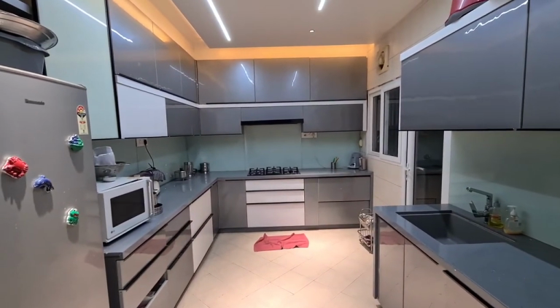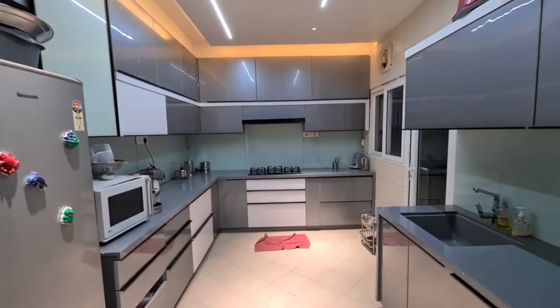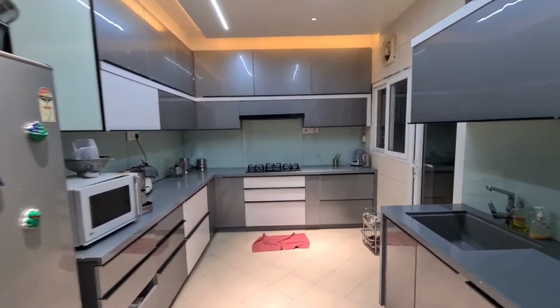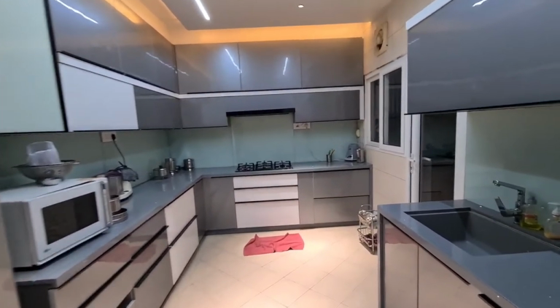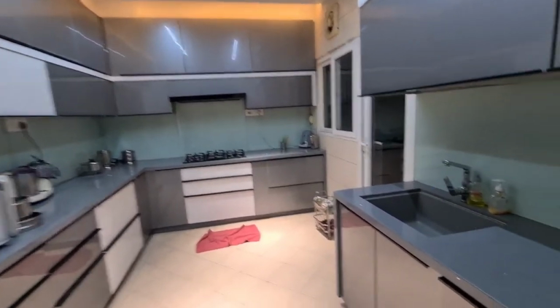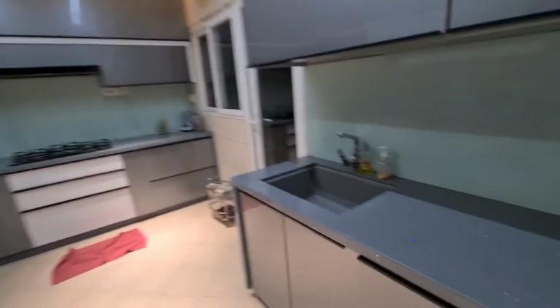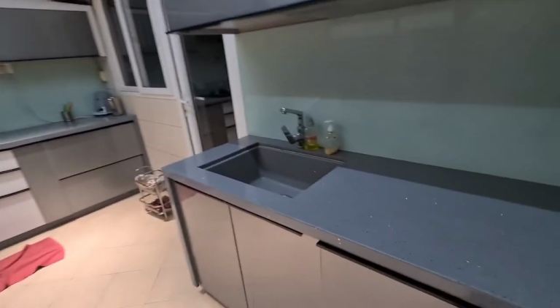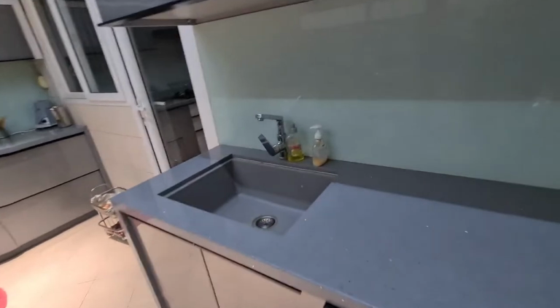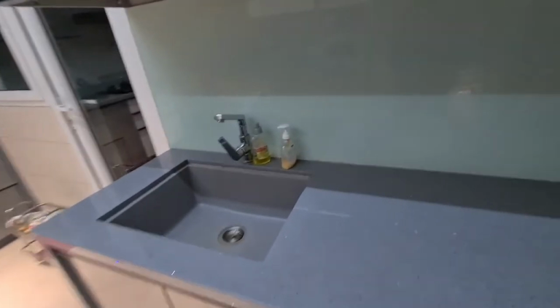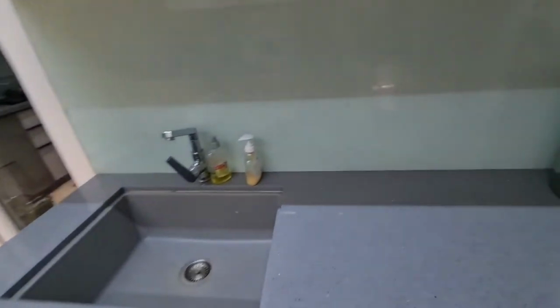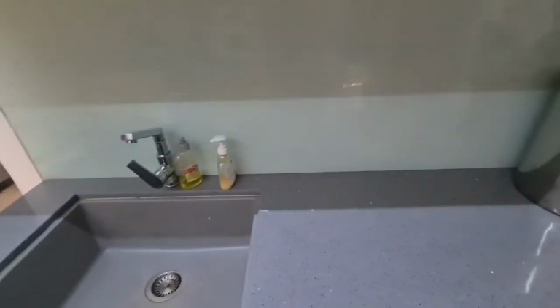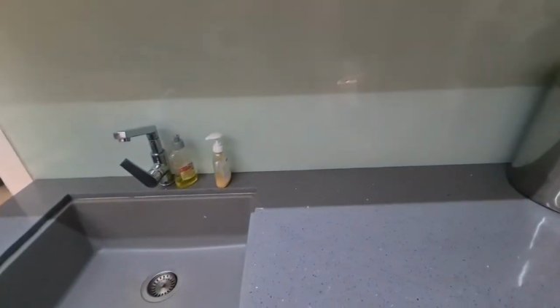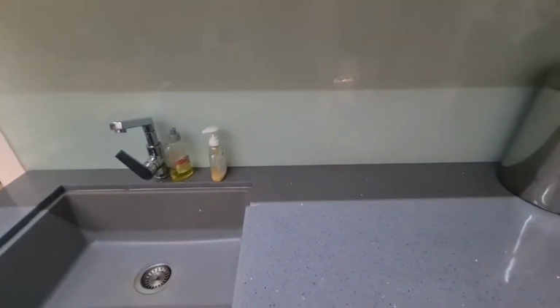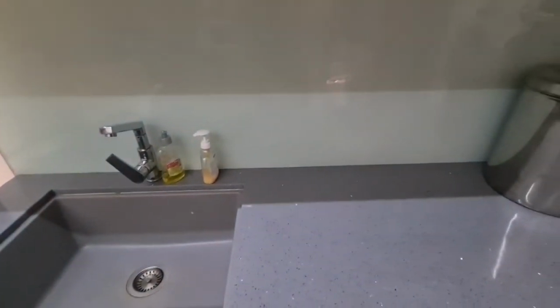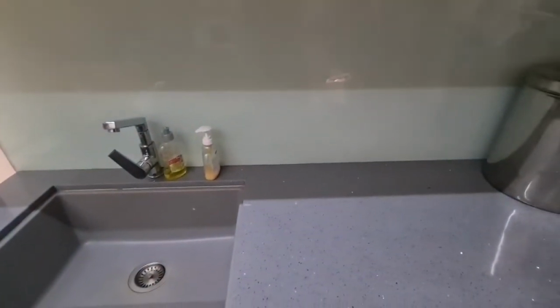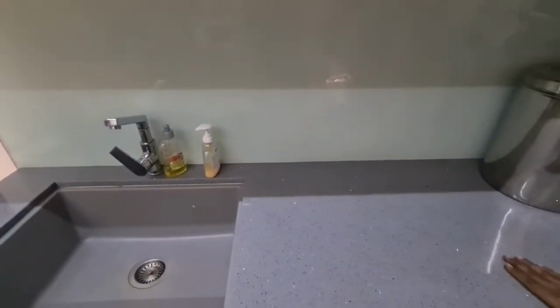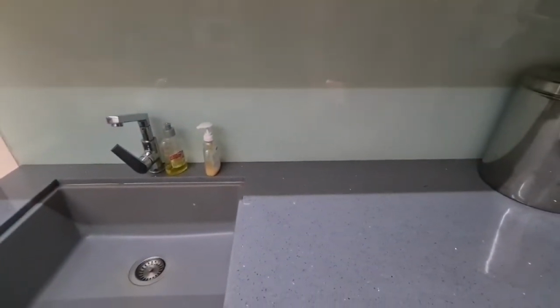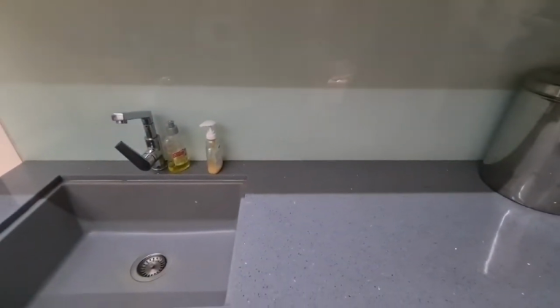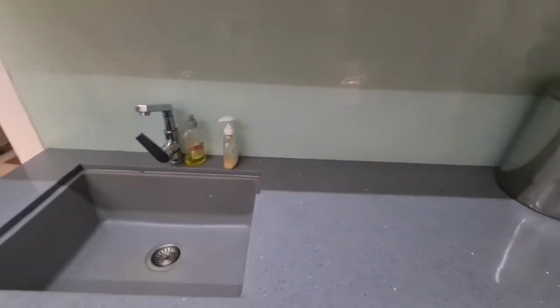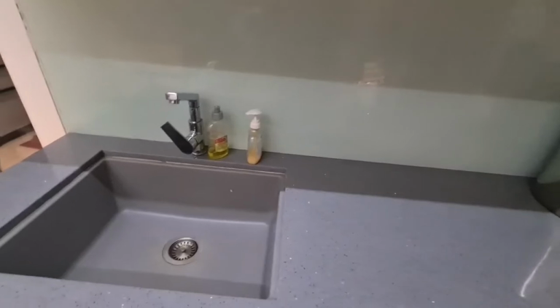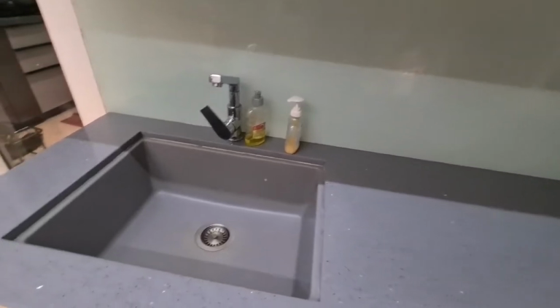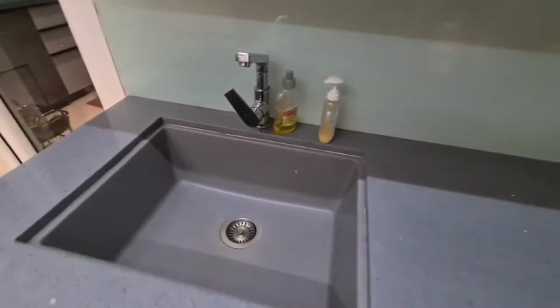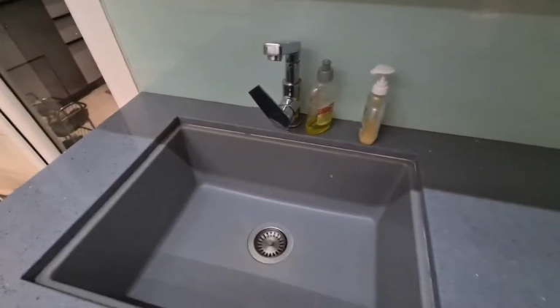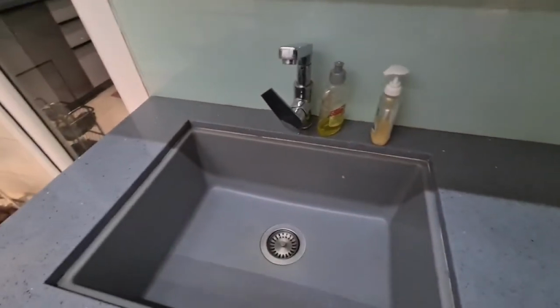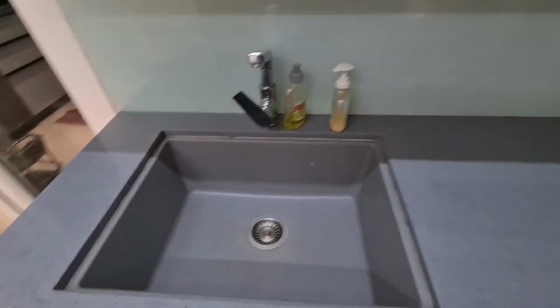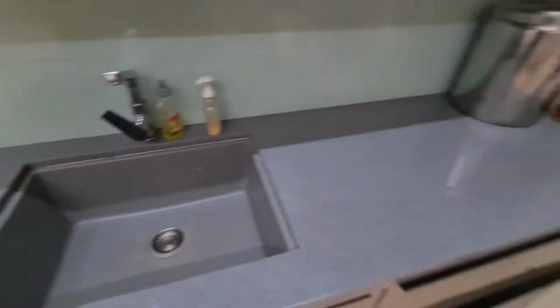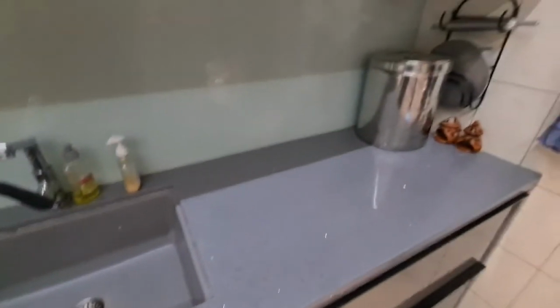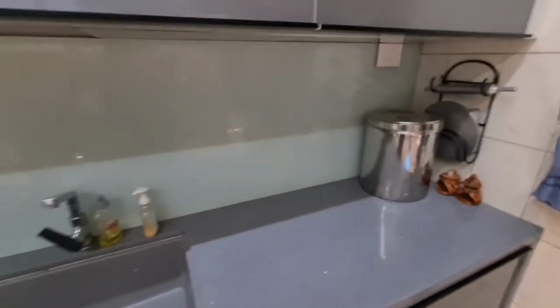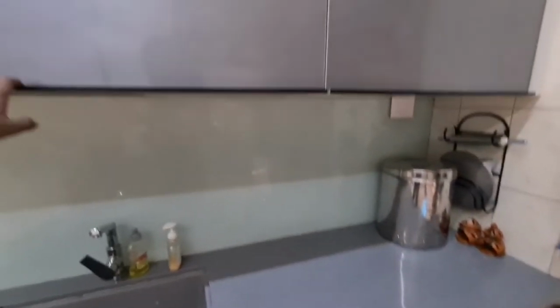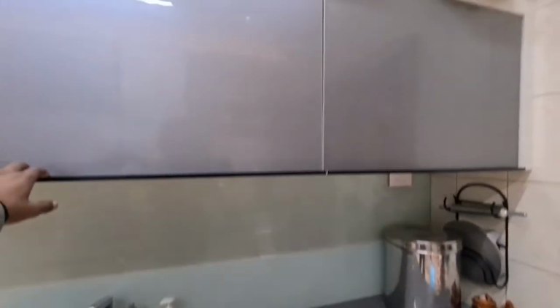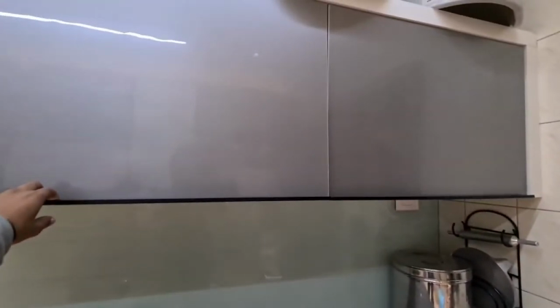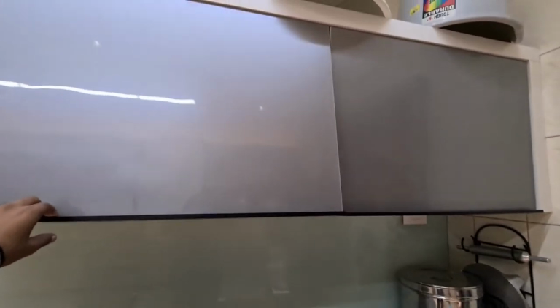On the right side we have the same complete design with a little bit of storage over there. The sink also matches the grayish pattern for a good color combination with the kitchen.